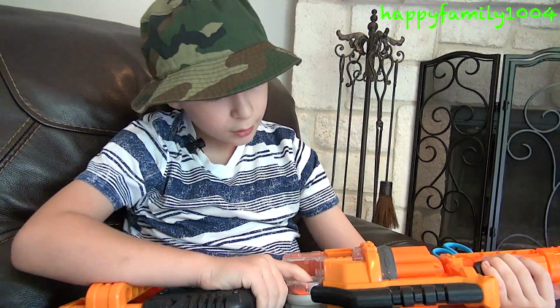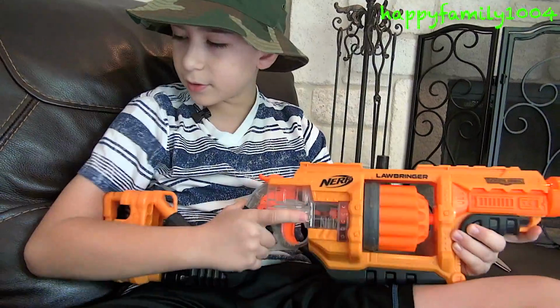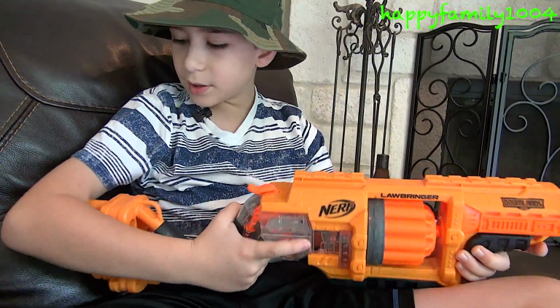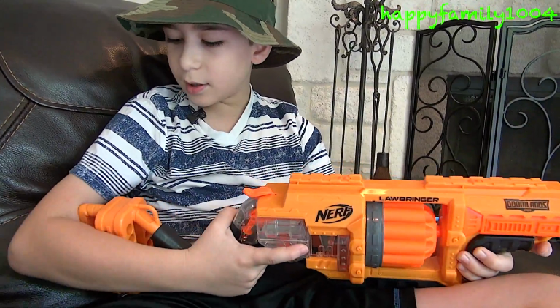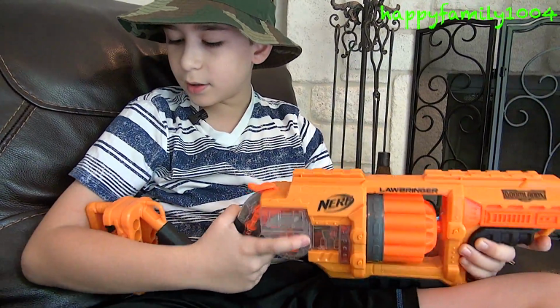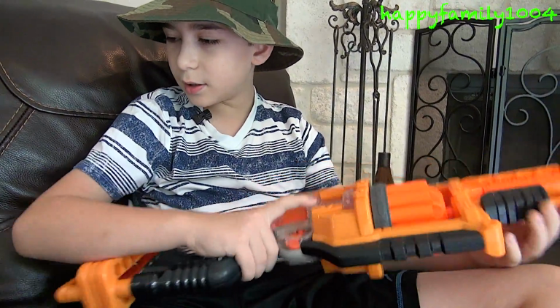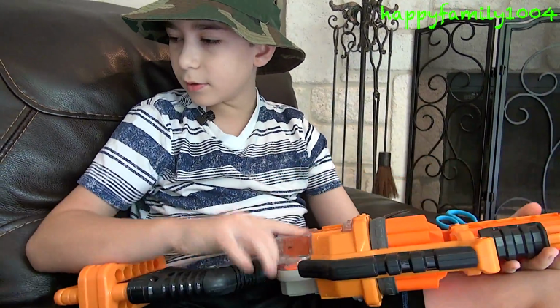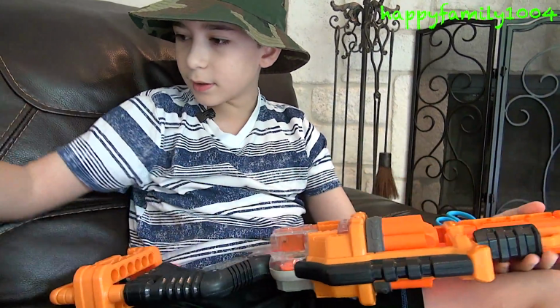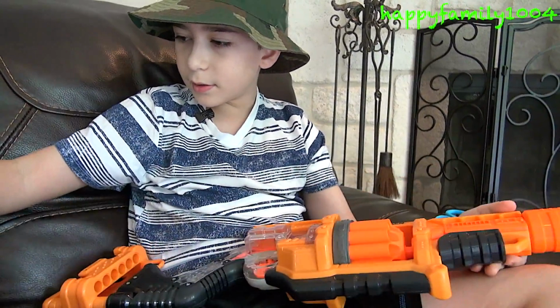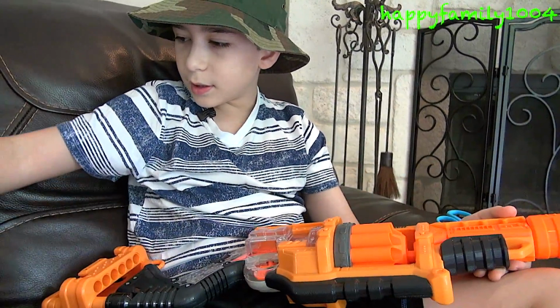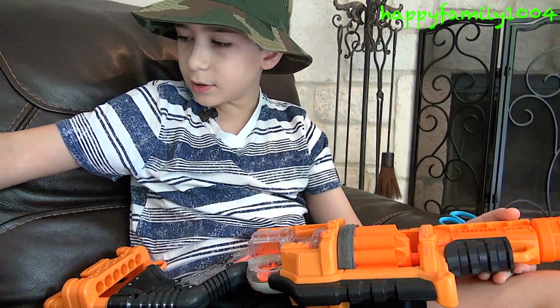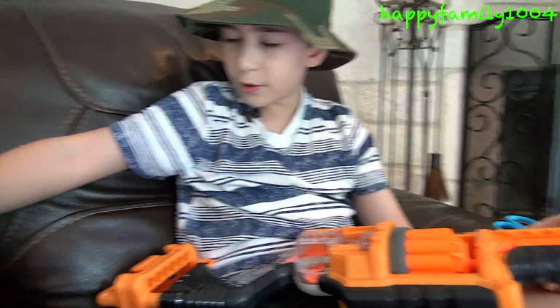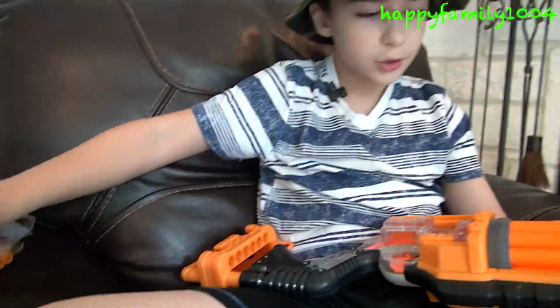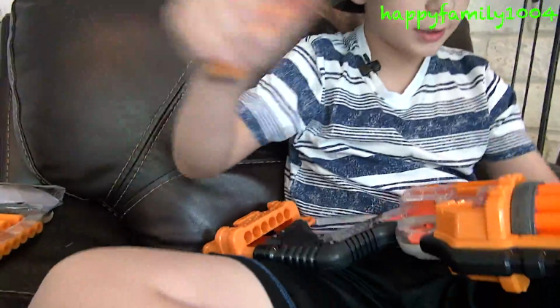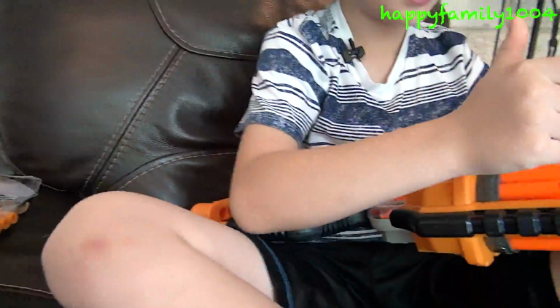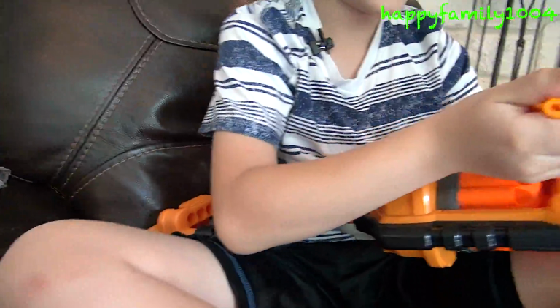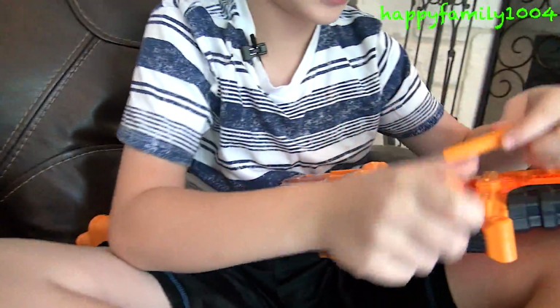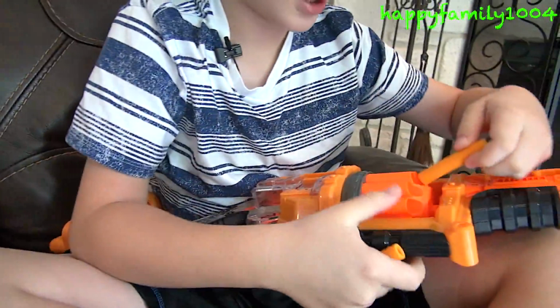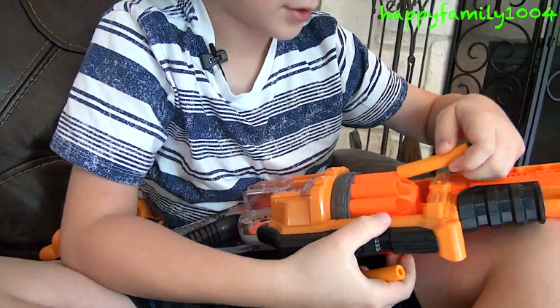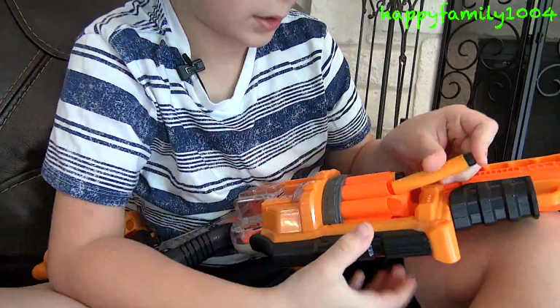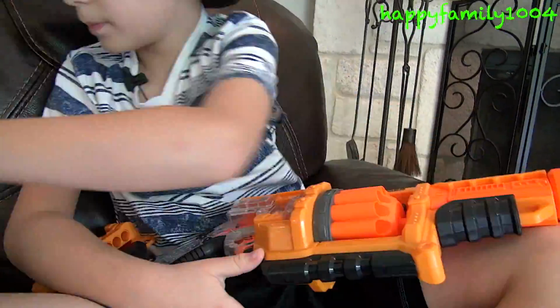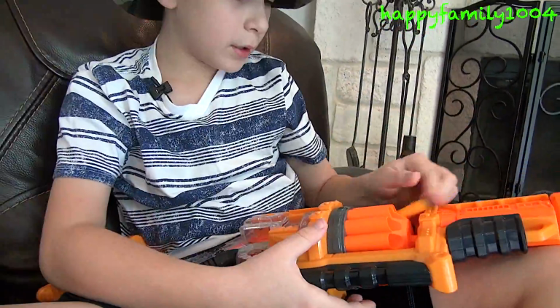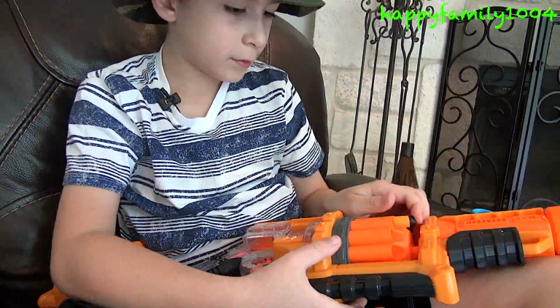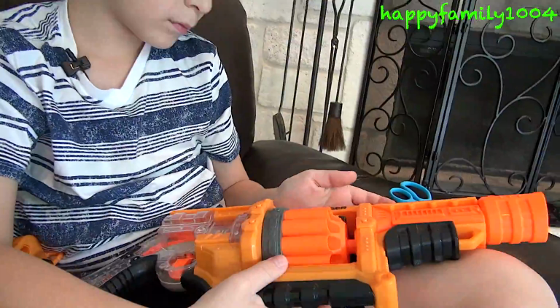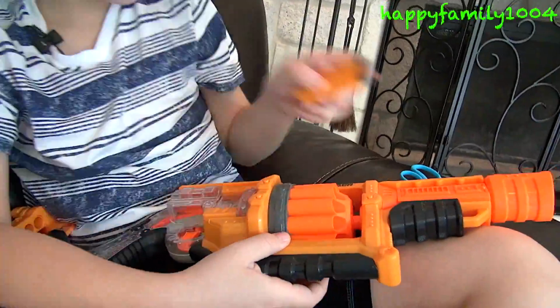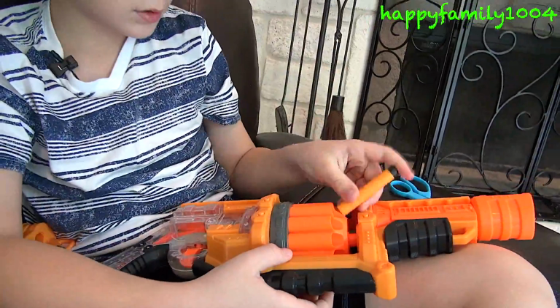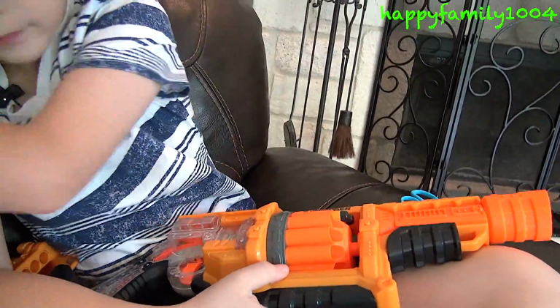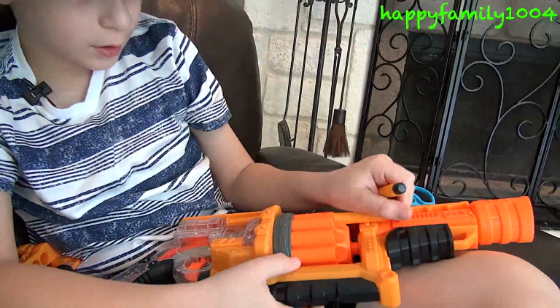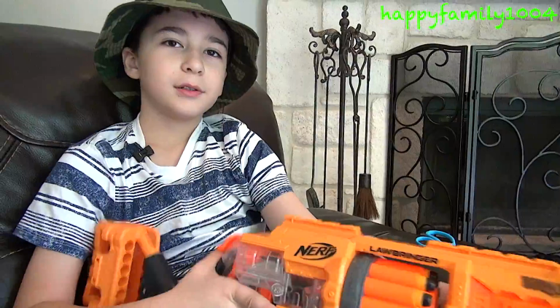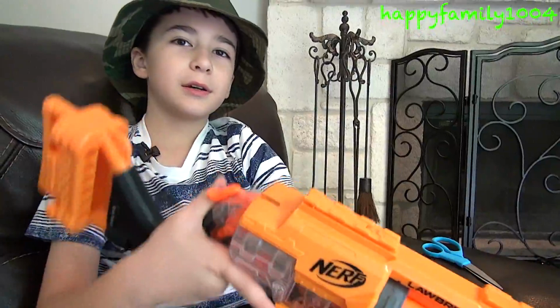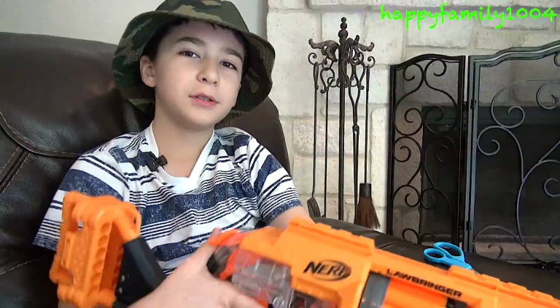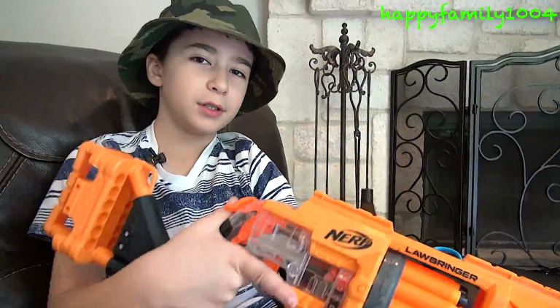So that's the gun. Now I can take these darts and load them in the drum. Let's go and shoot this.